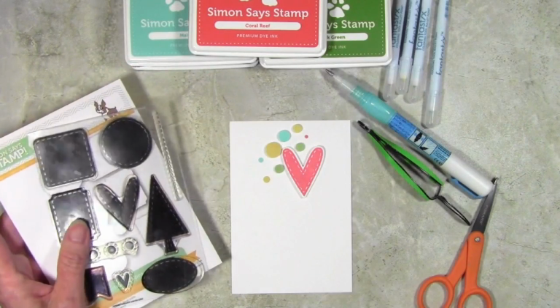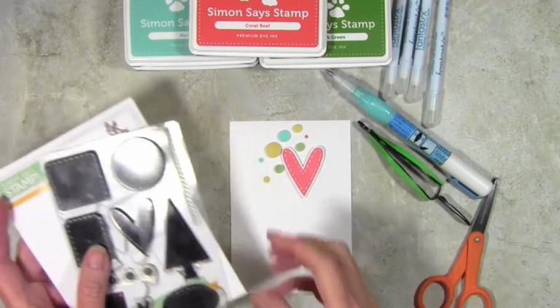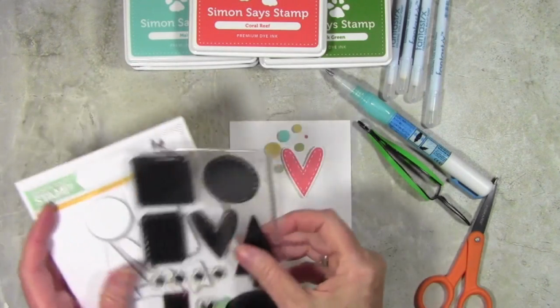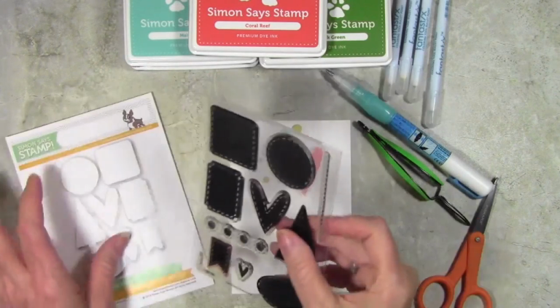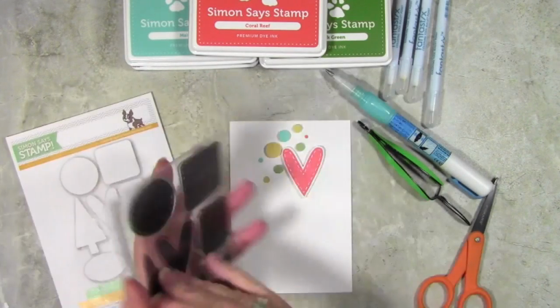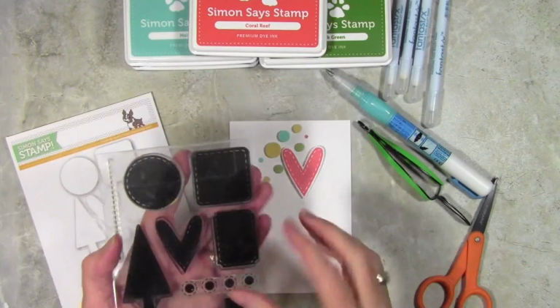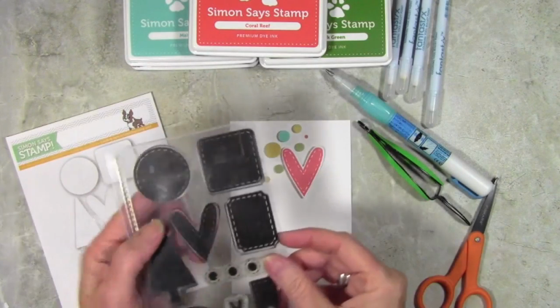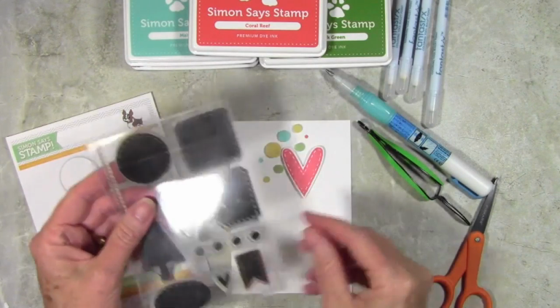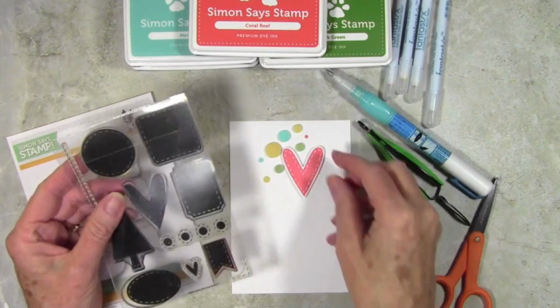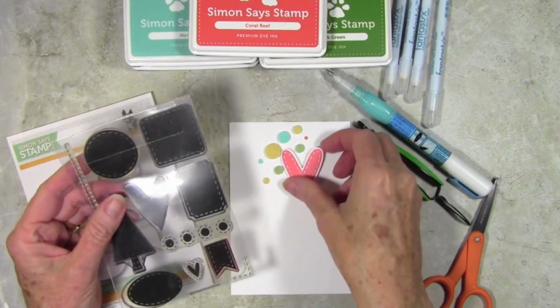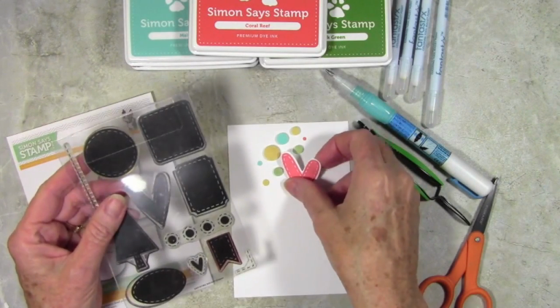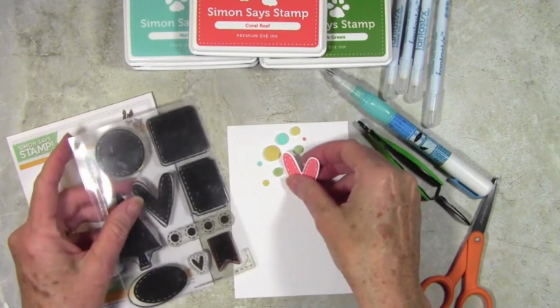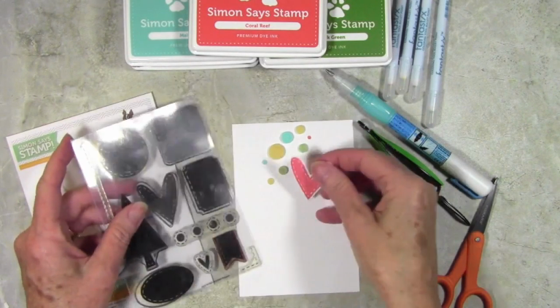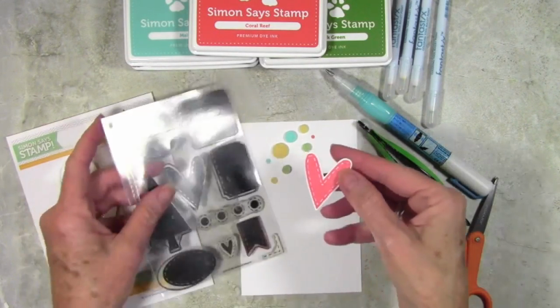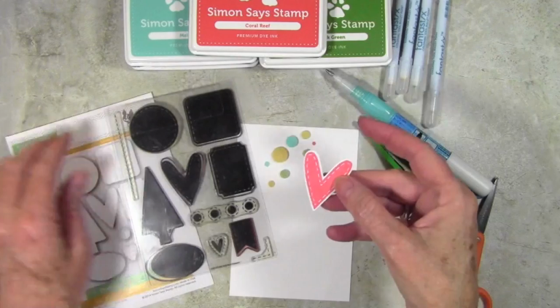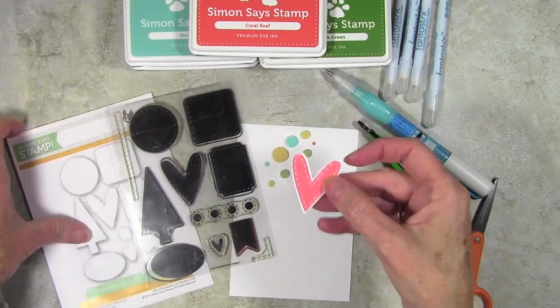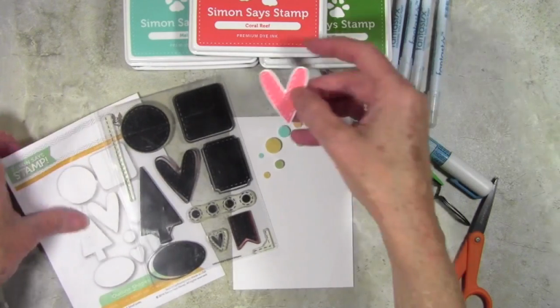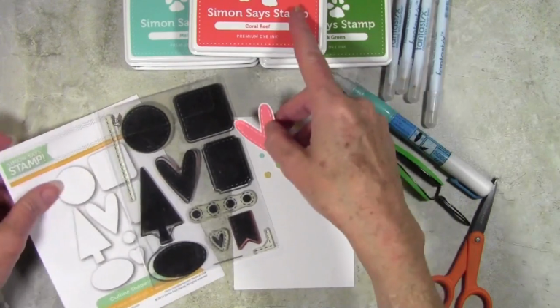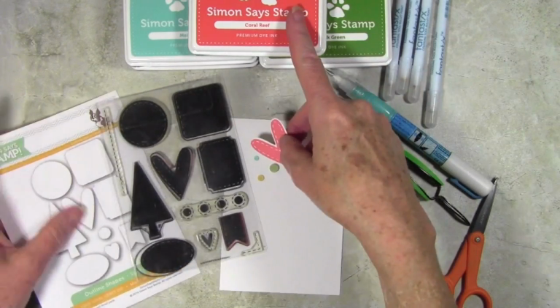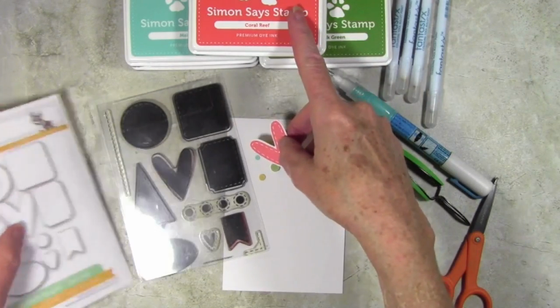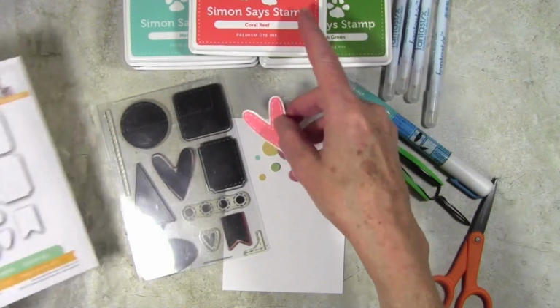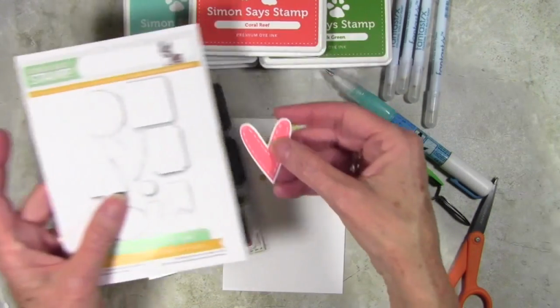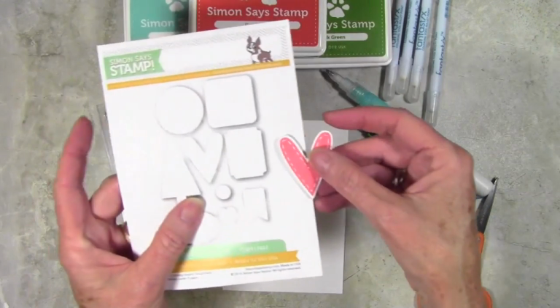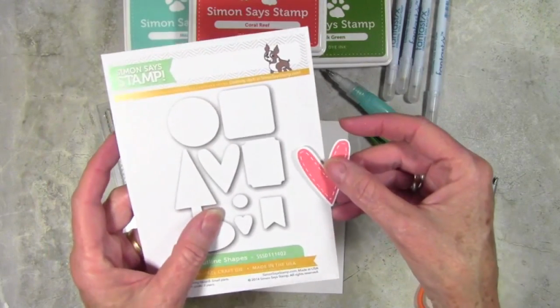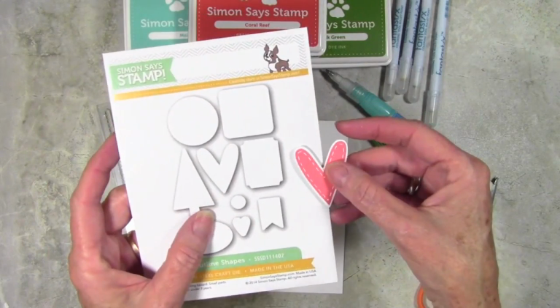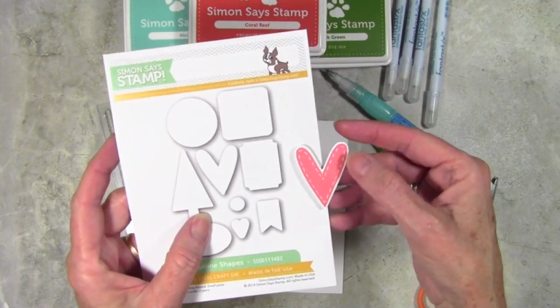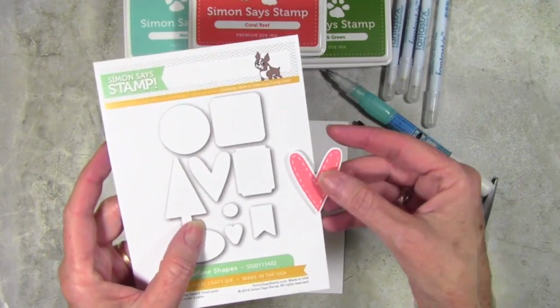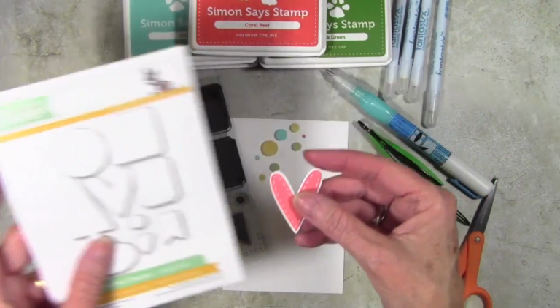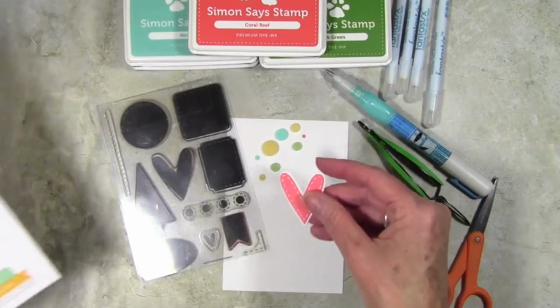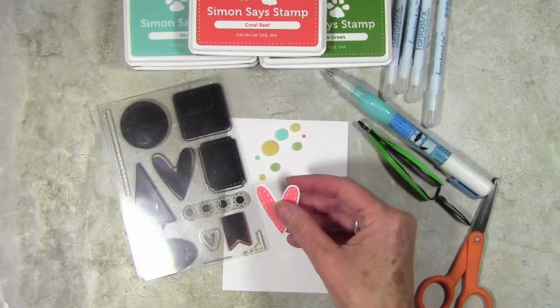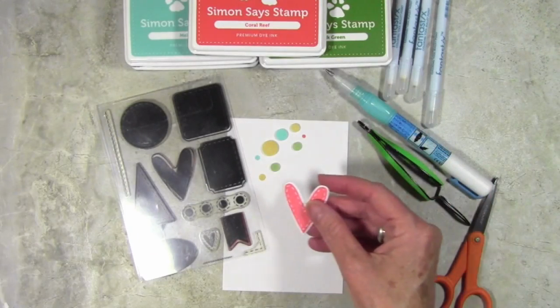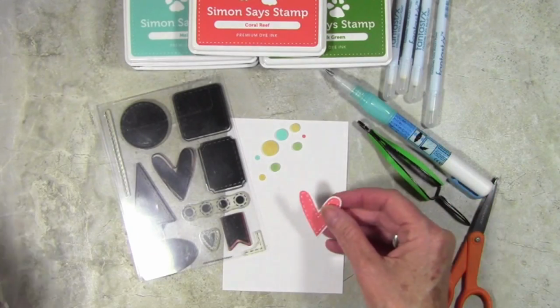I have stamped a heart from the Stitch Shapes set using the Coral Reef ink, and I've also used the coordinating die cut to cut around the heart.